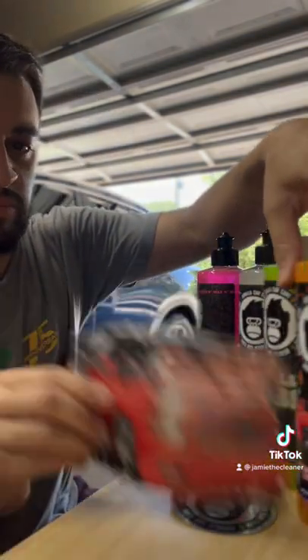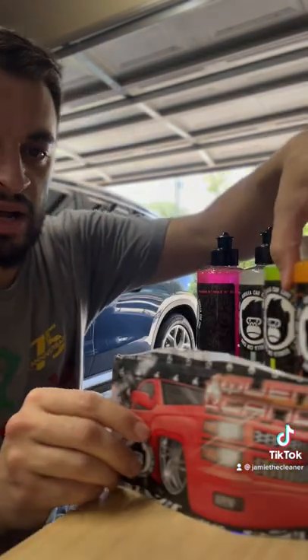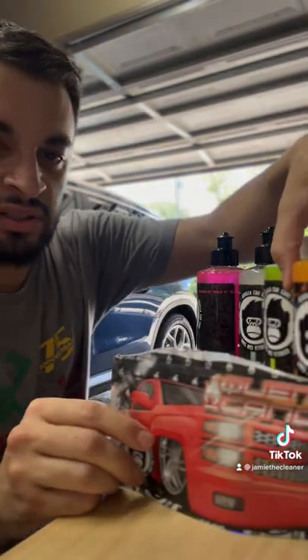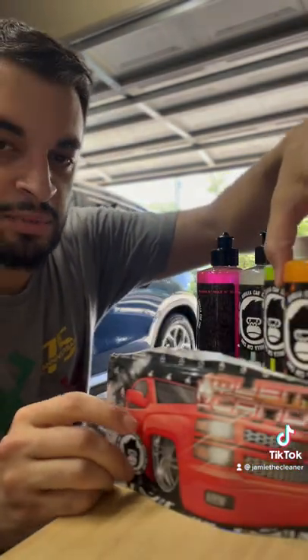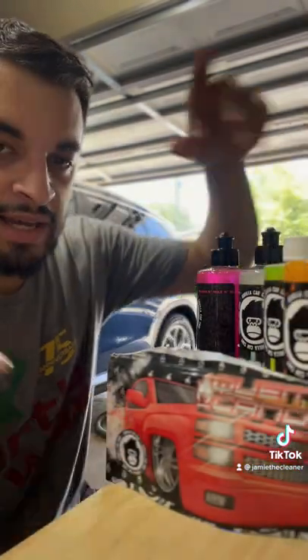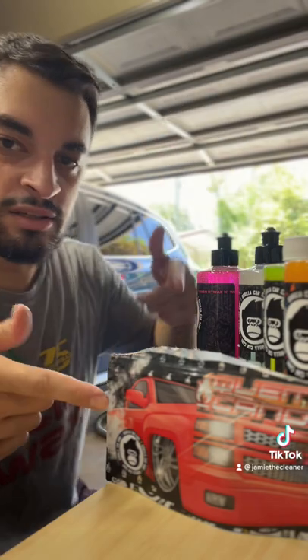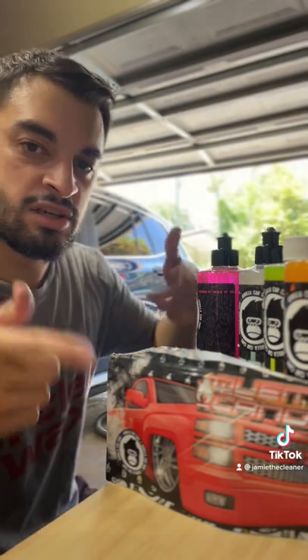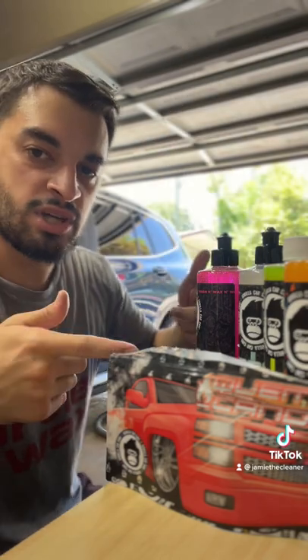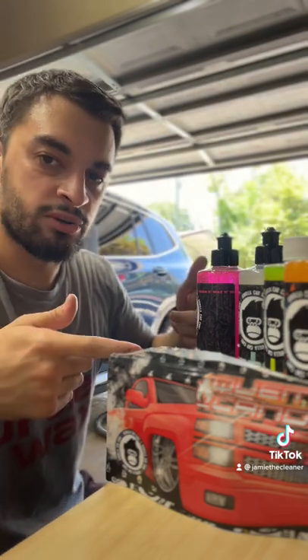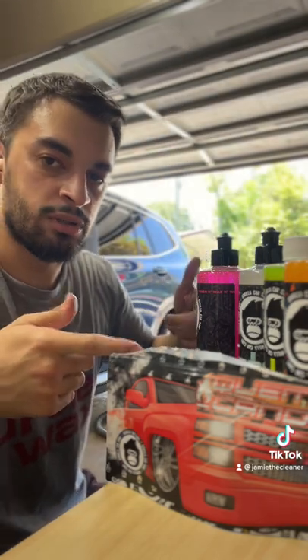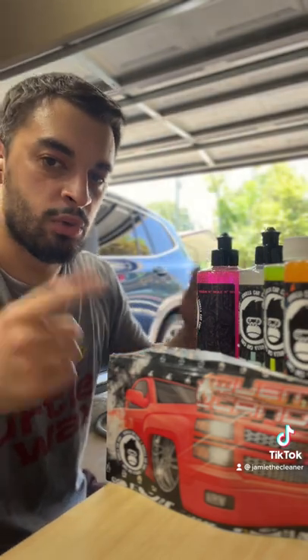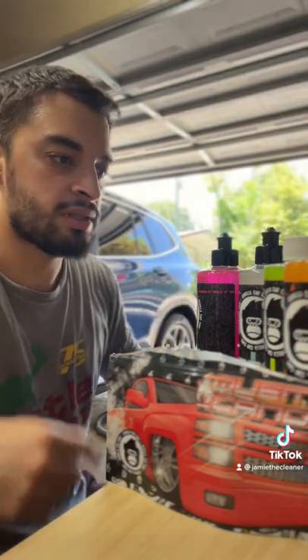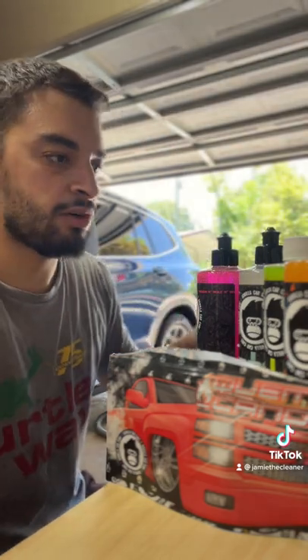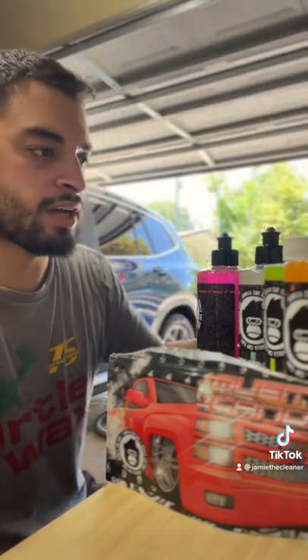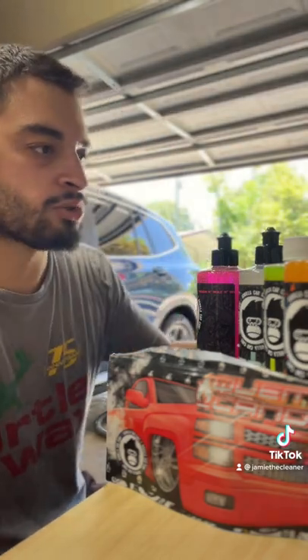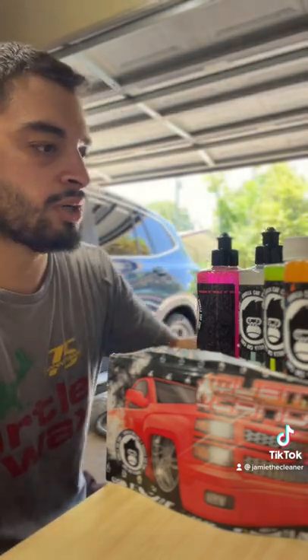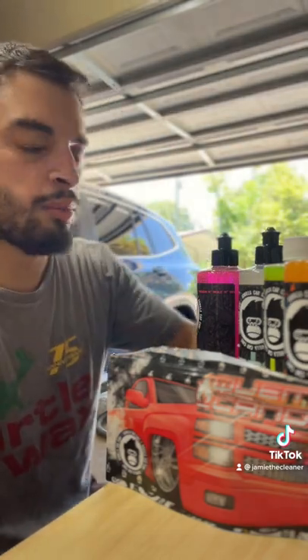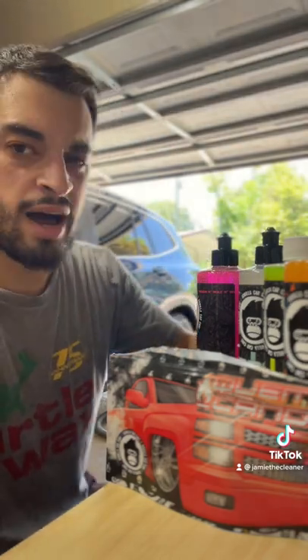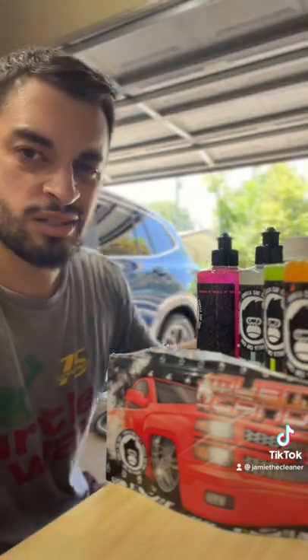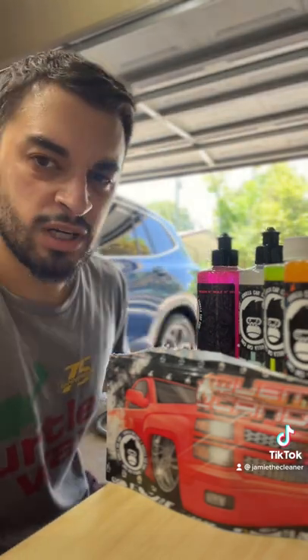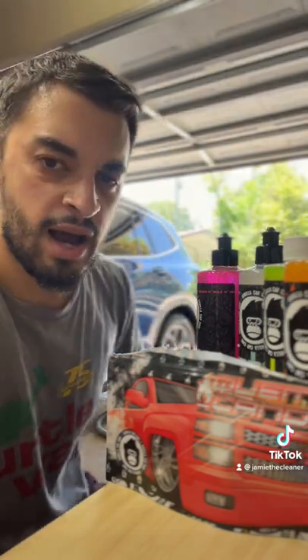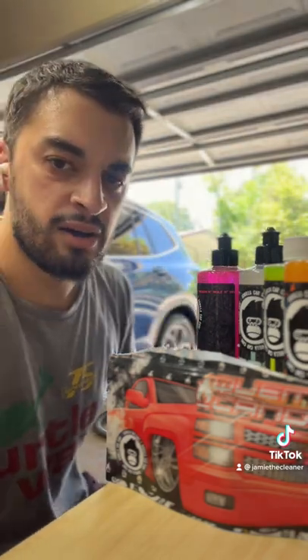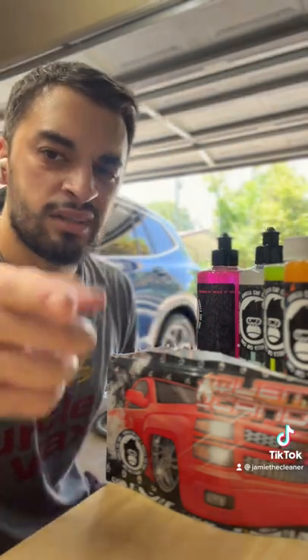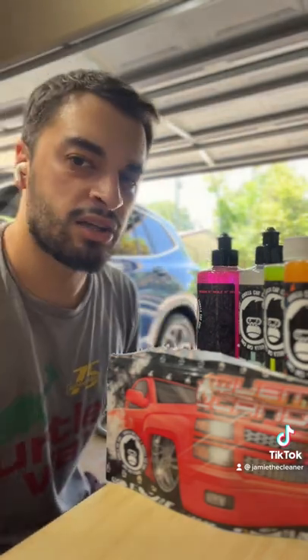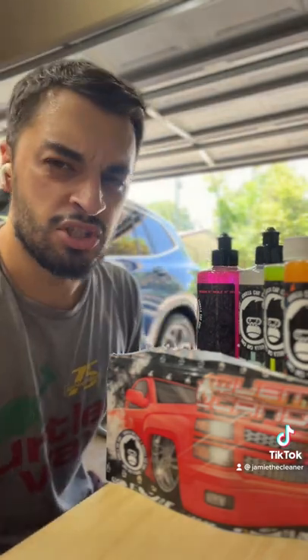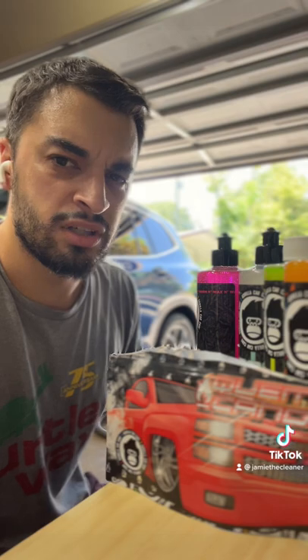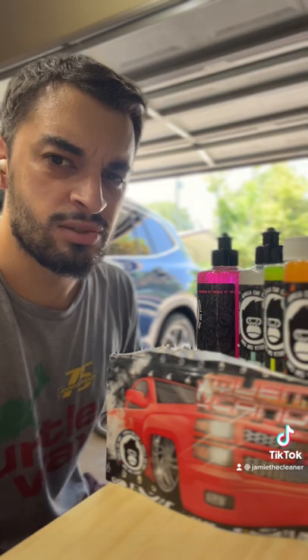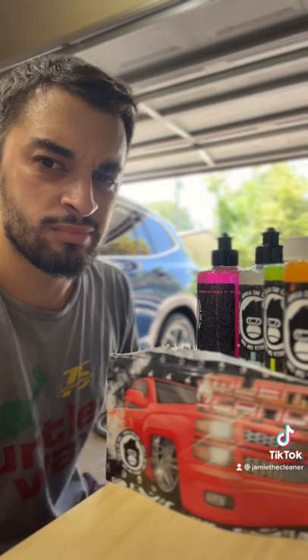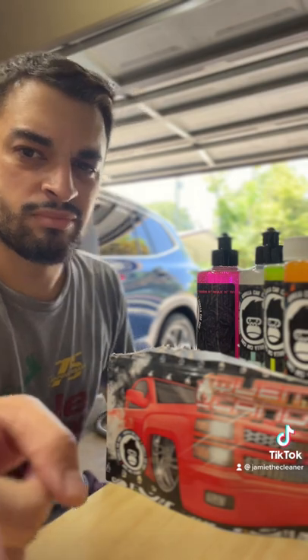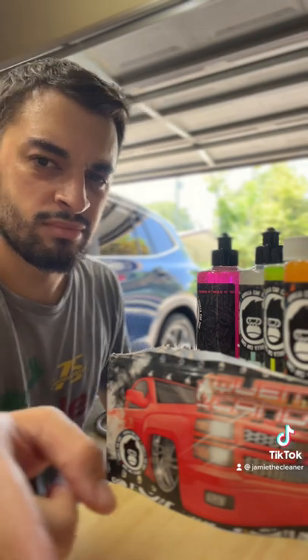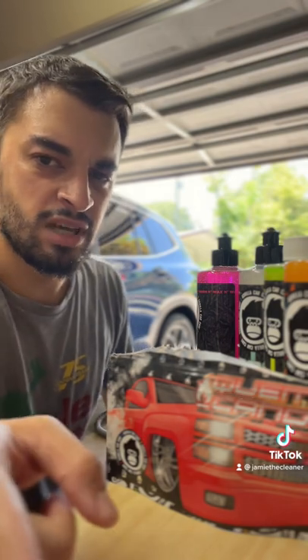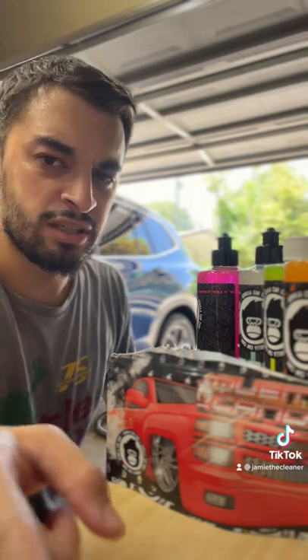Shout out to K McCandy, good stuff. Shout out to the Gorilla Boys — thank y'all for the extra products for me to try out. I'll catch you on the next one. Stay clean.